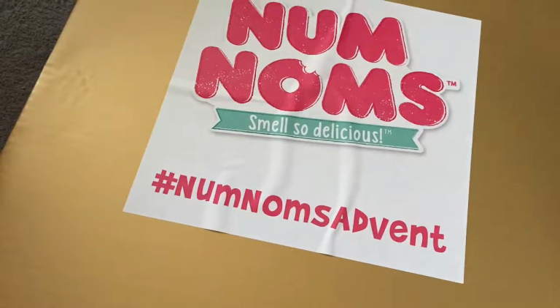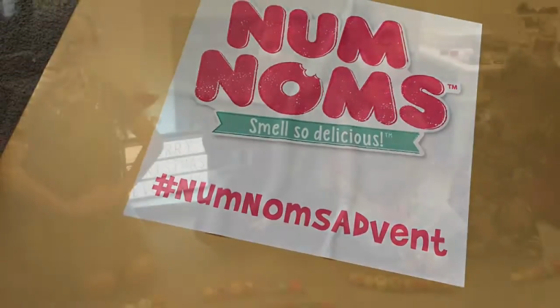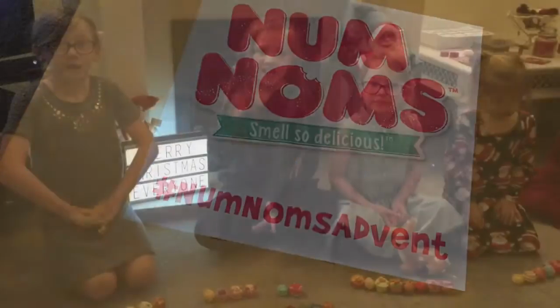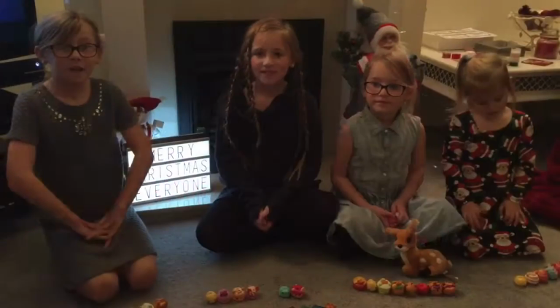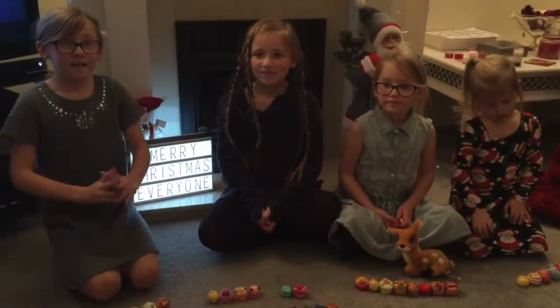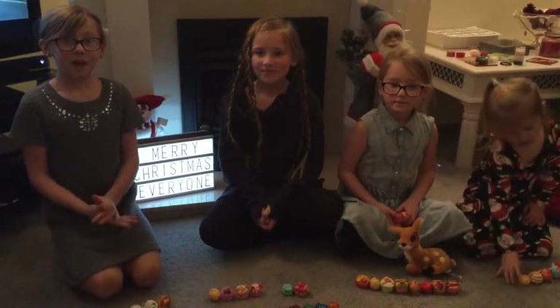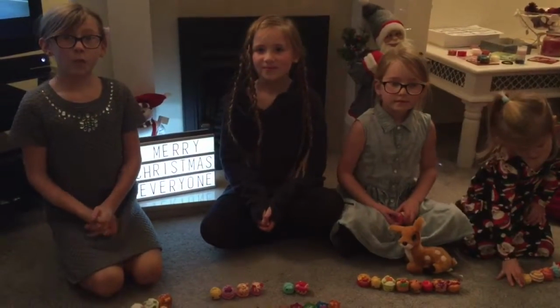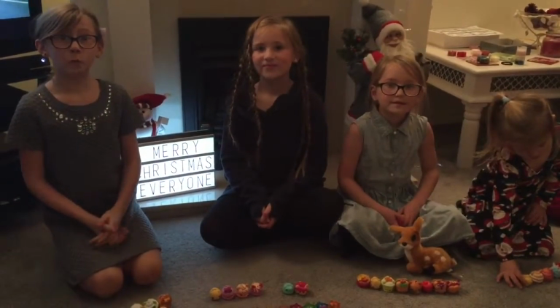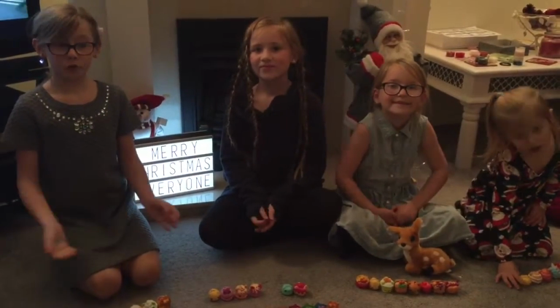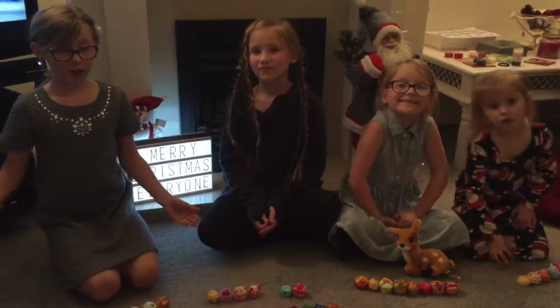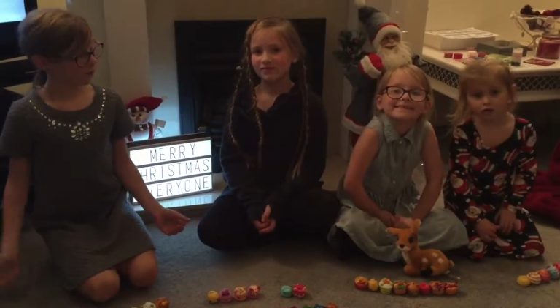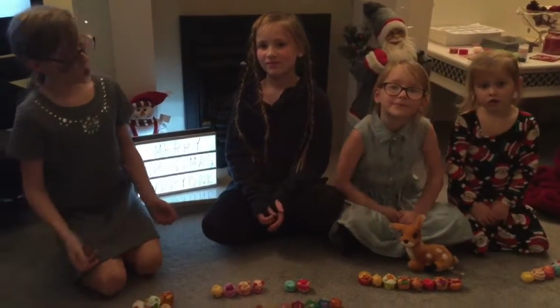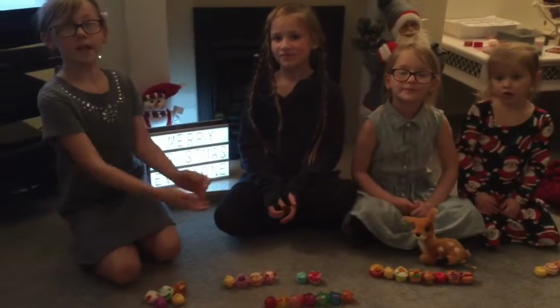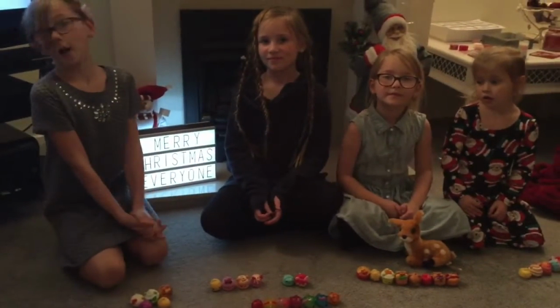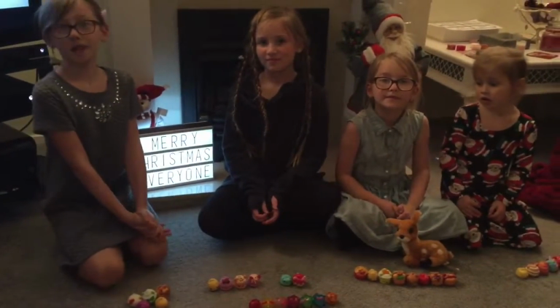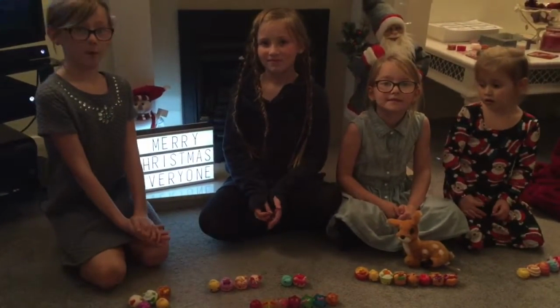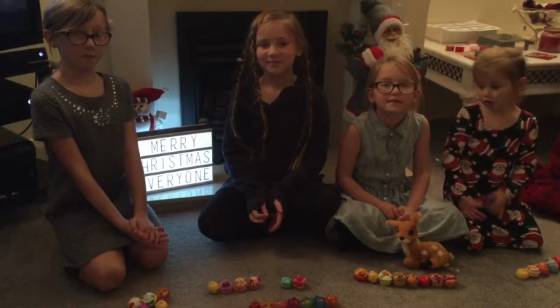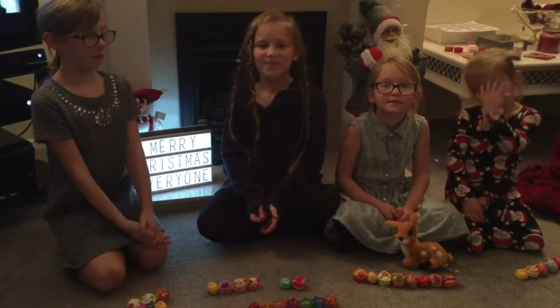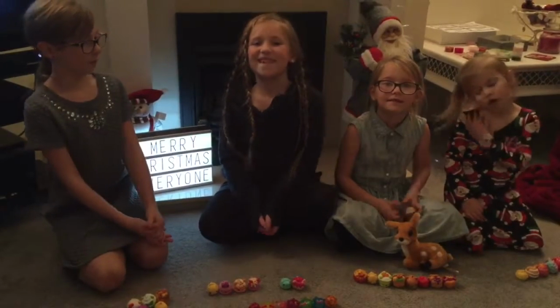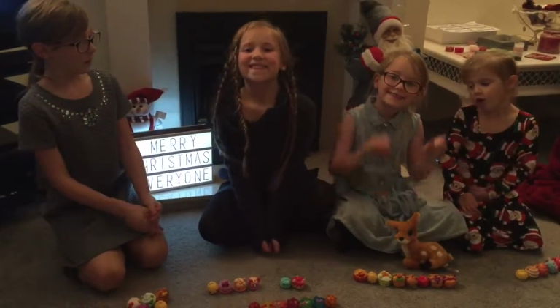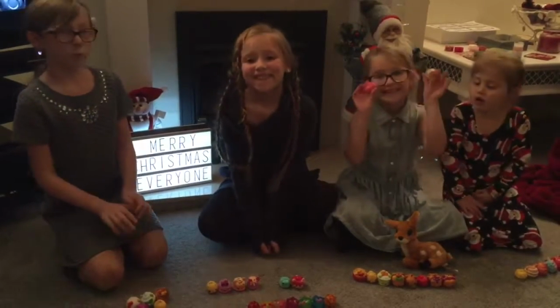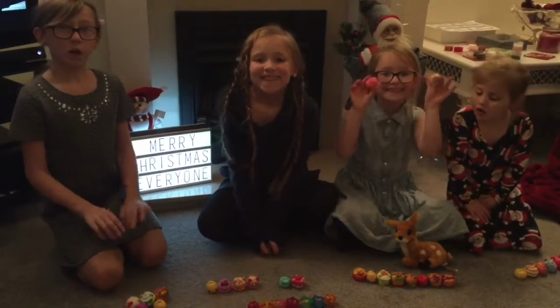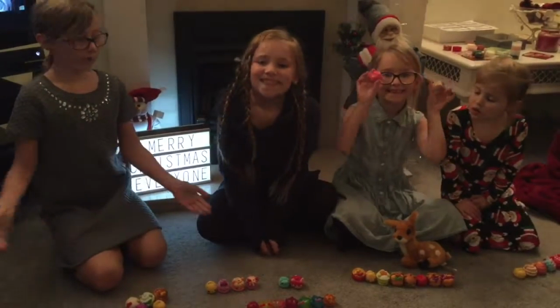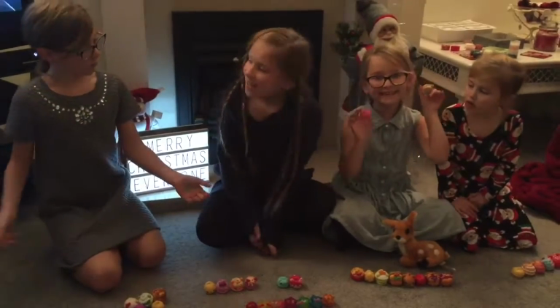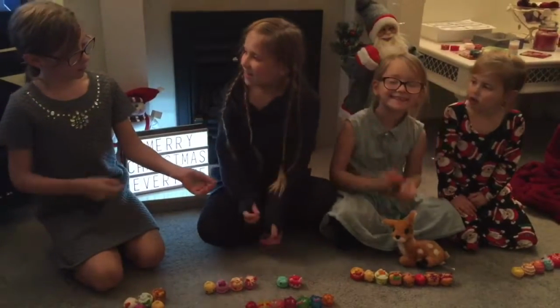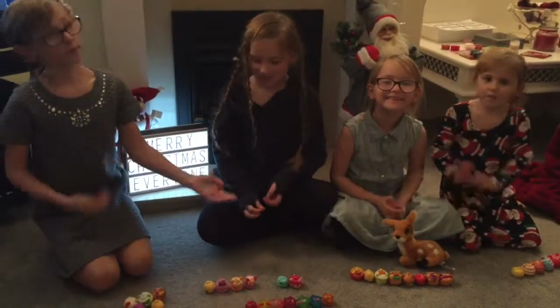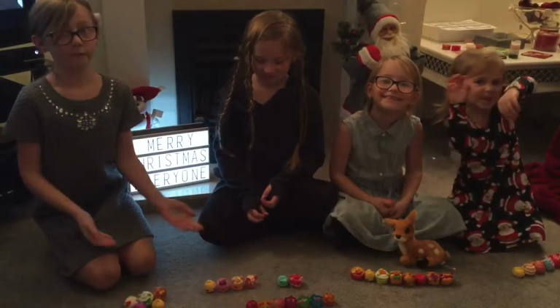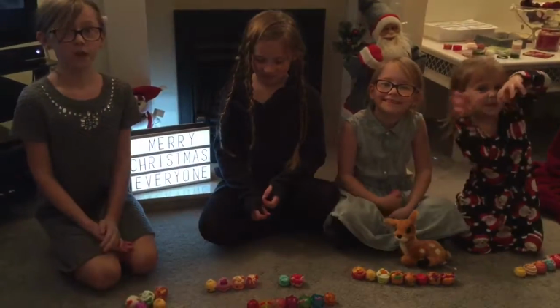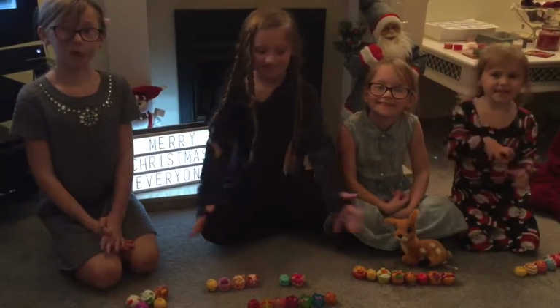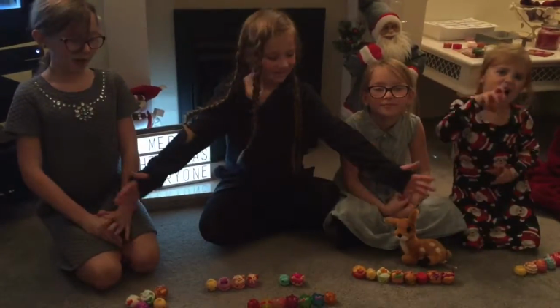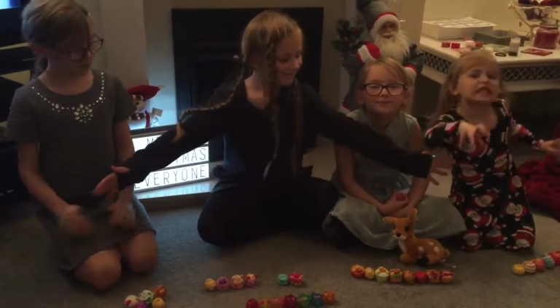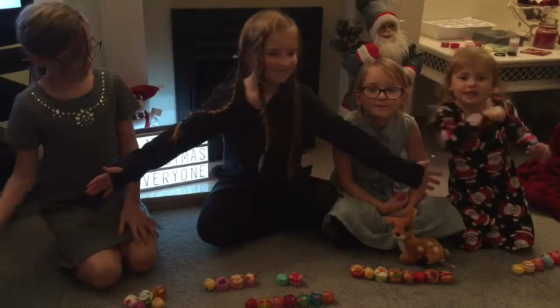Hi guys! Today we will do a little review on the Num Nums advent. We have been taking part in it and we are going to show some of our favorites from the advent so far.